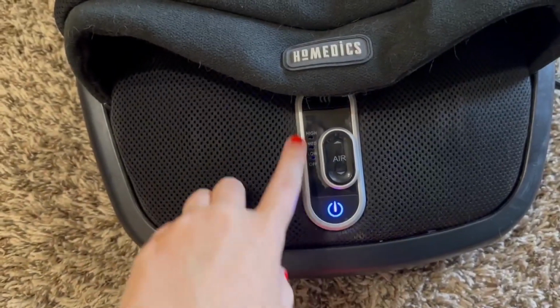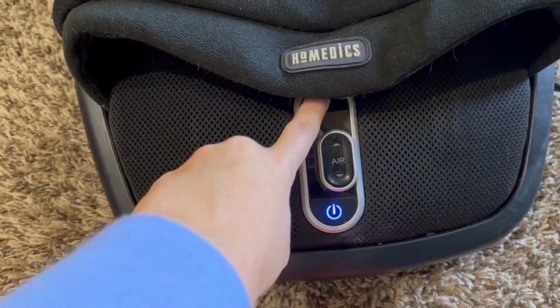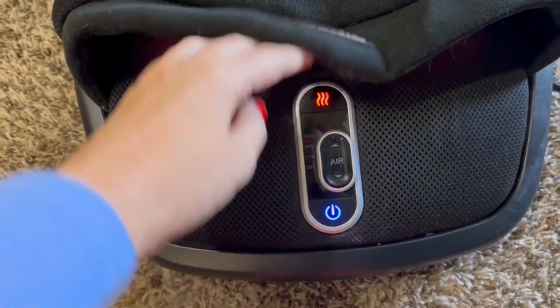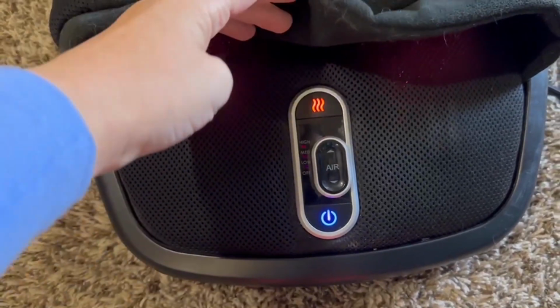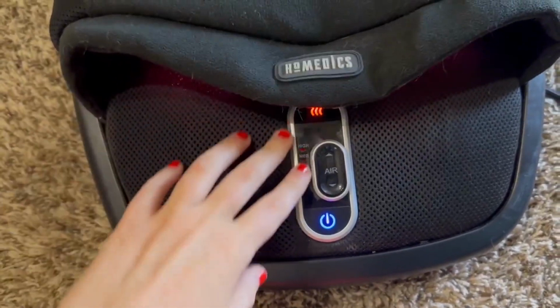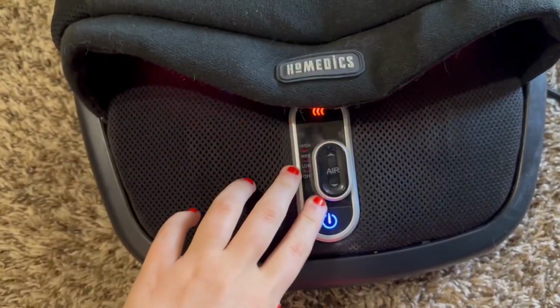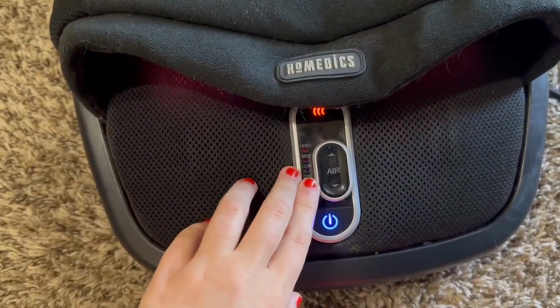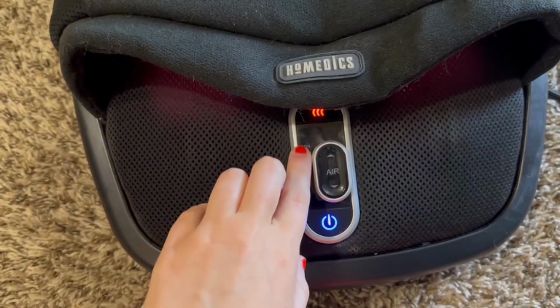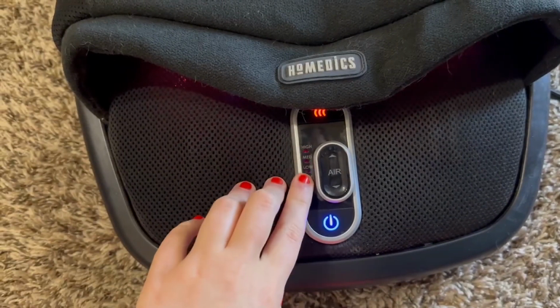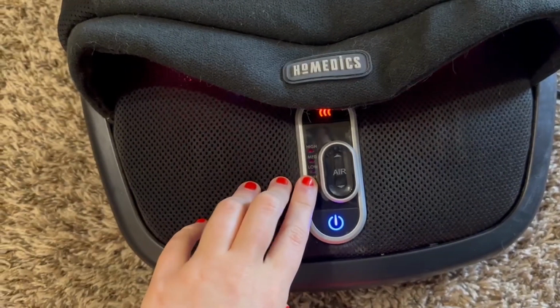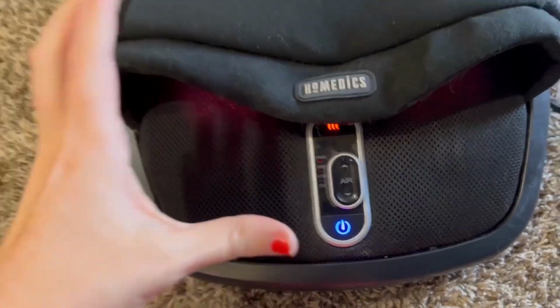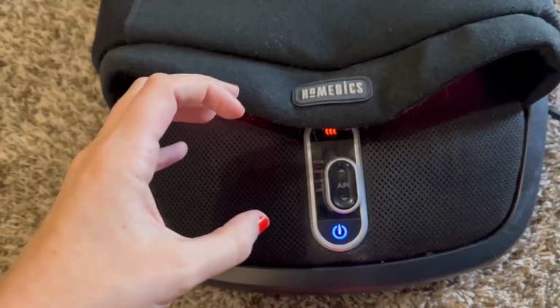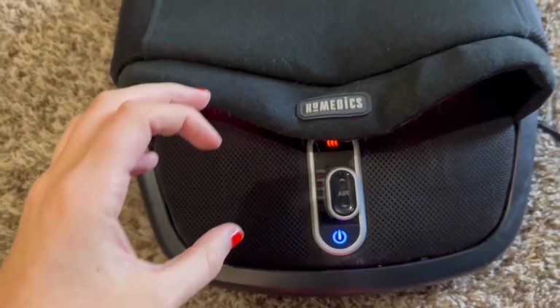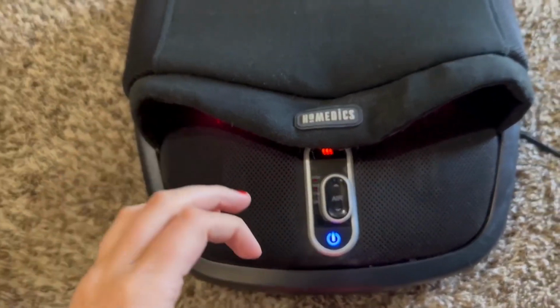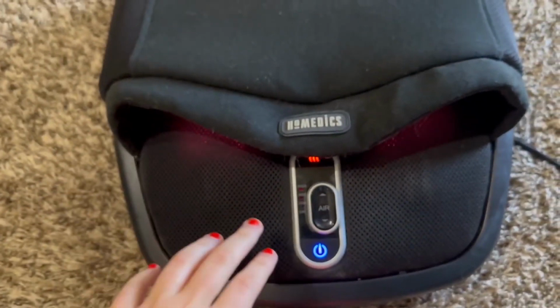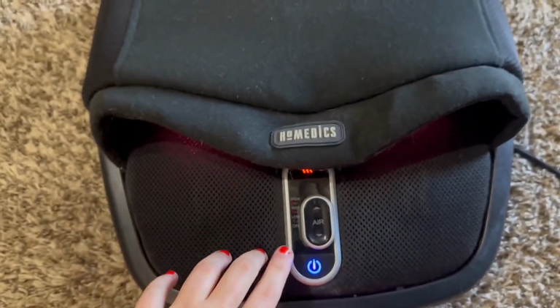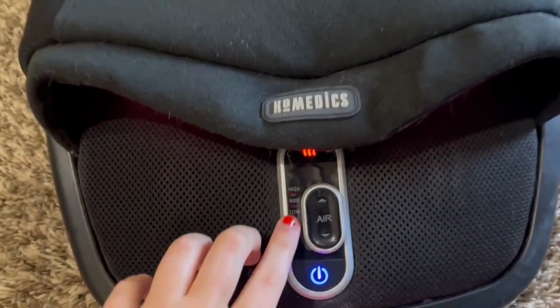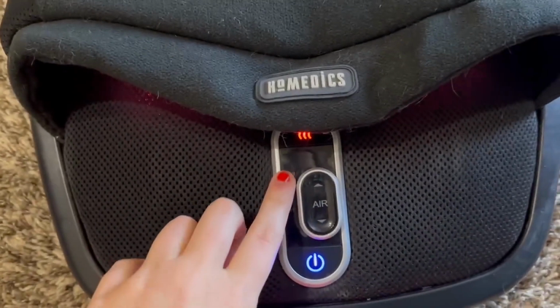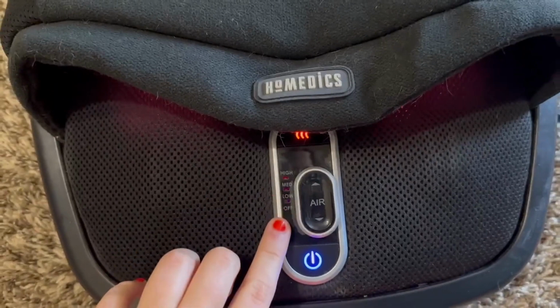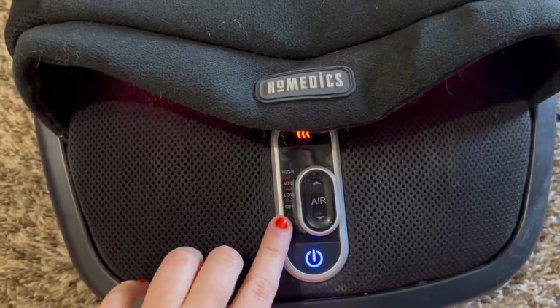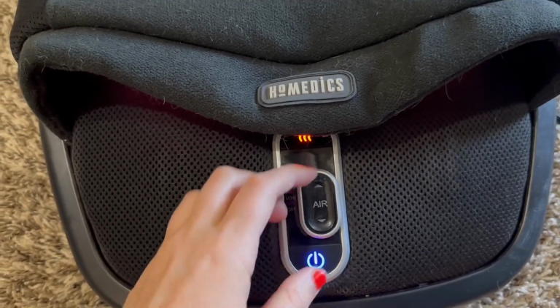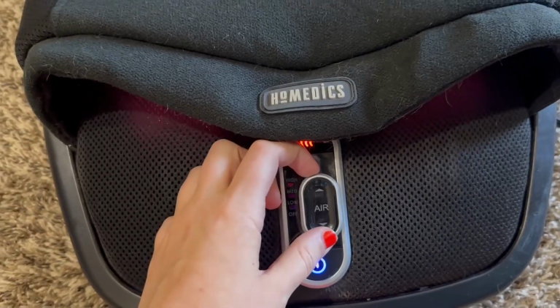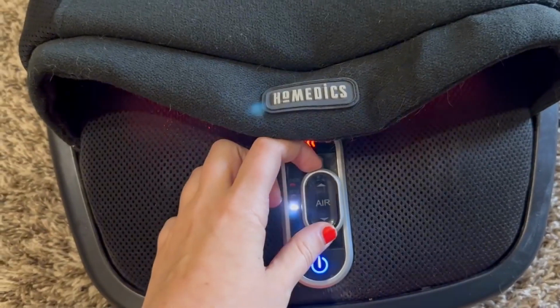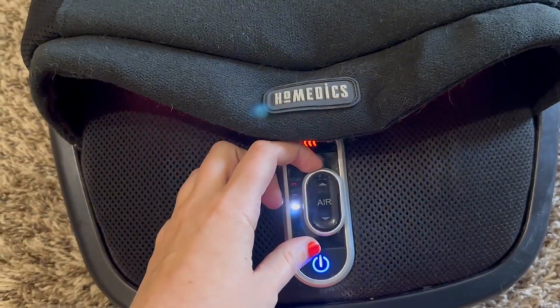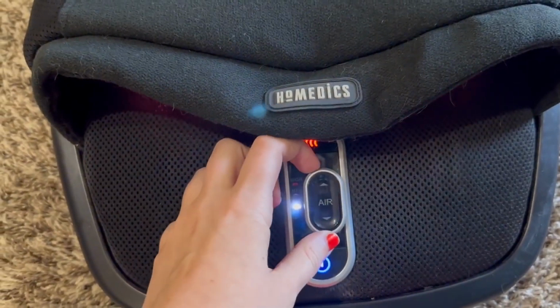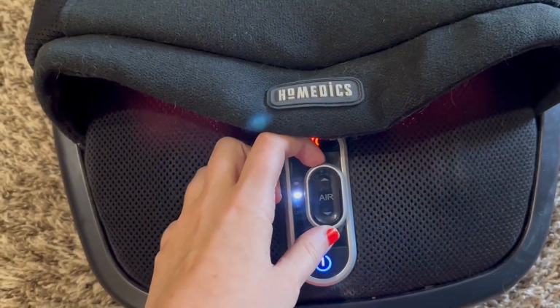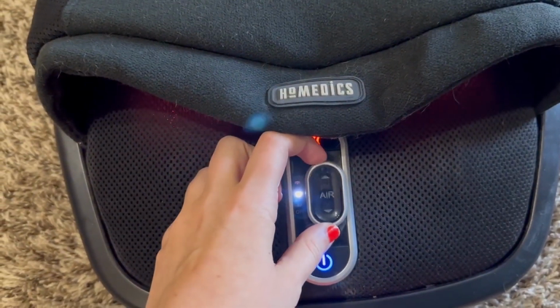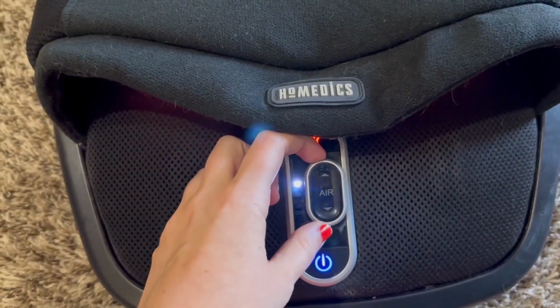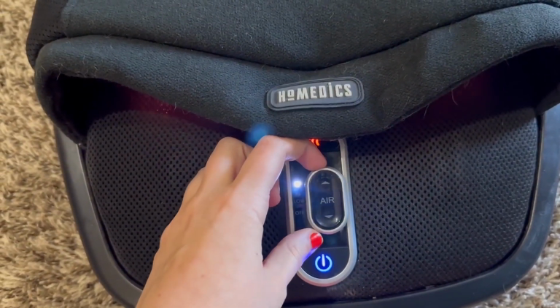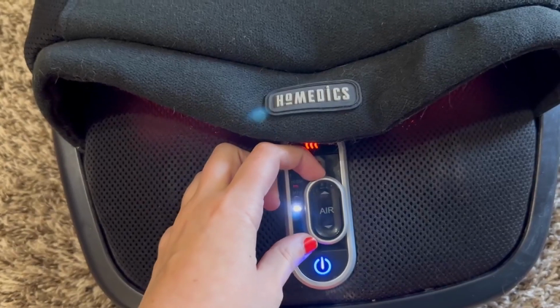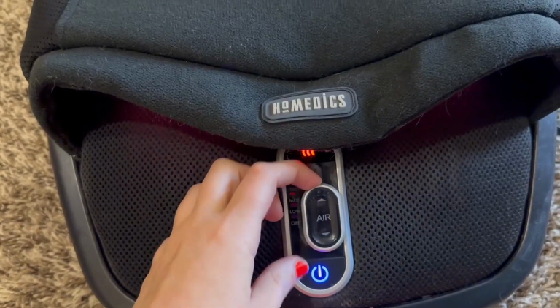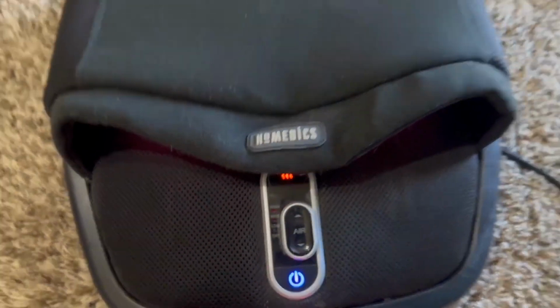There's also a heat setting, and then you can turn on air to kind of constrict and wrap around your foot — so you have three options there. I really love how versatile this is, and it does have the light display to show you what your settings are on.